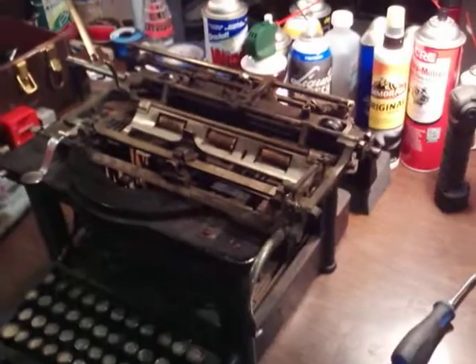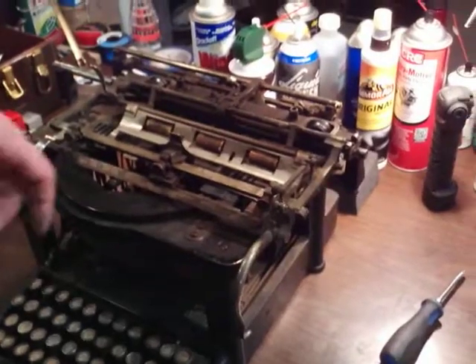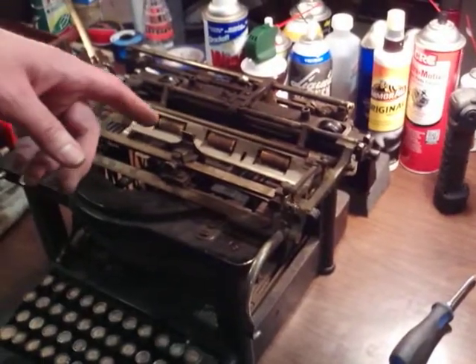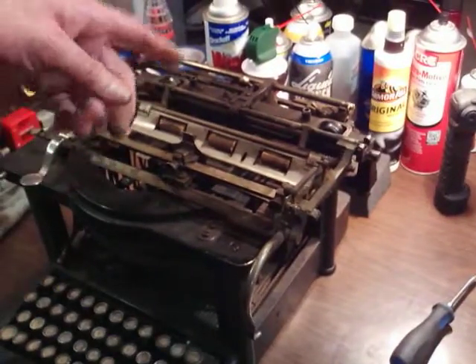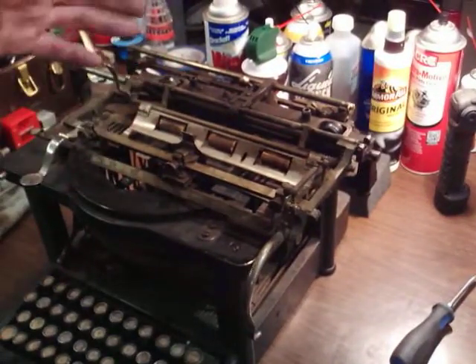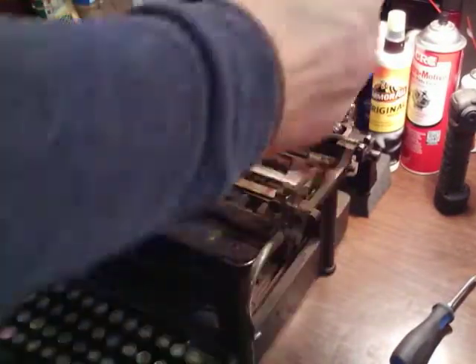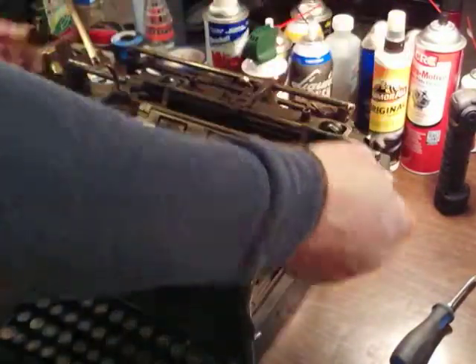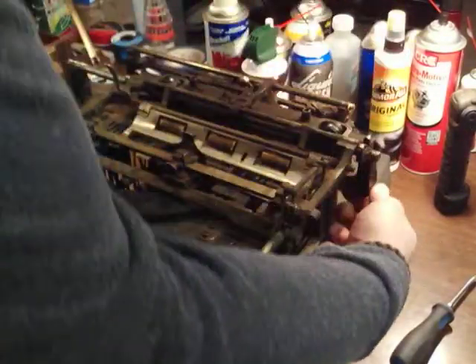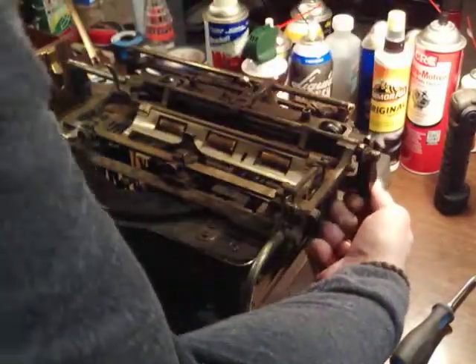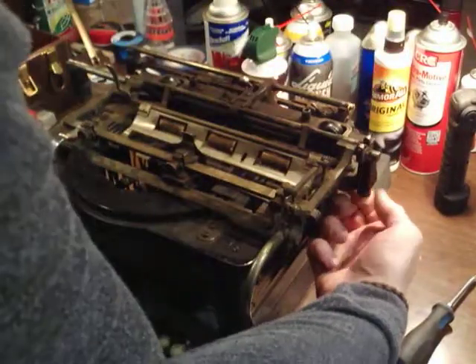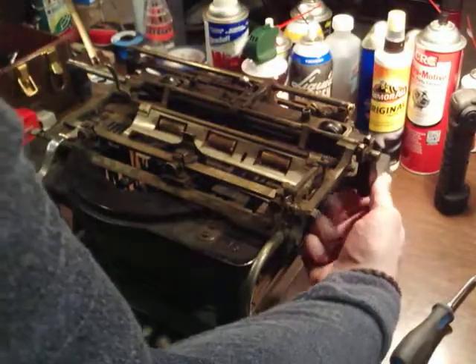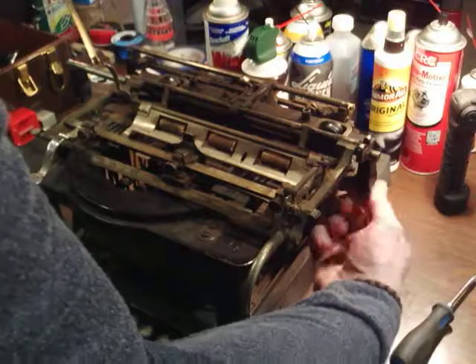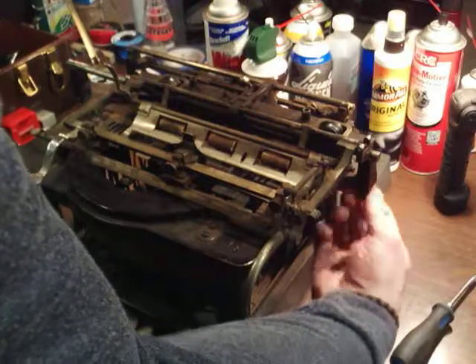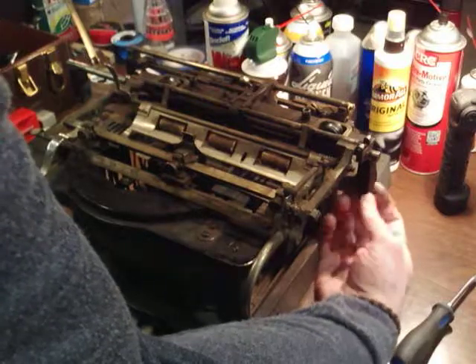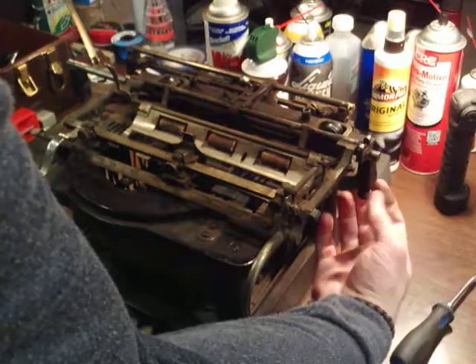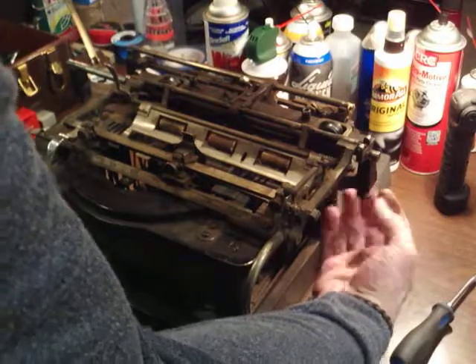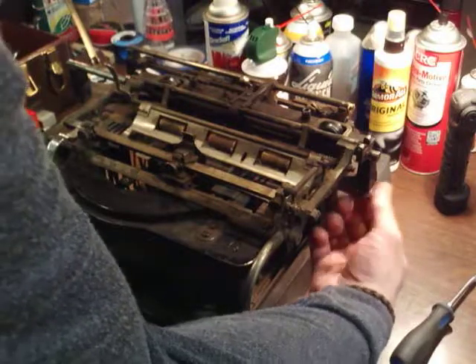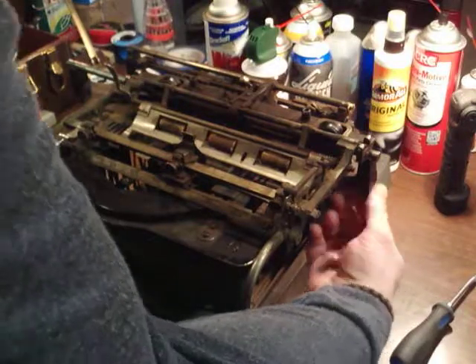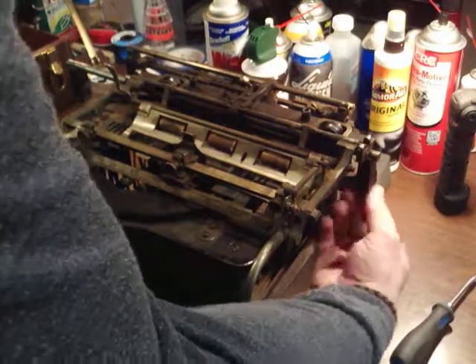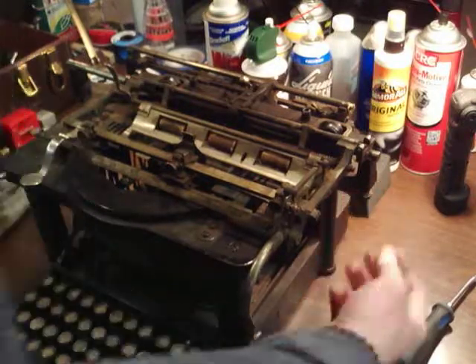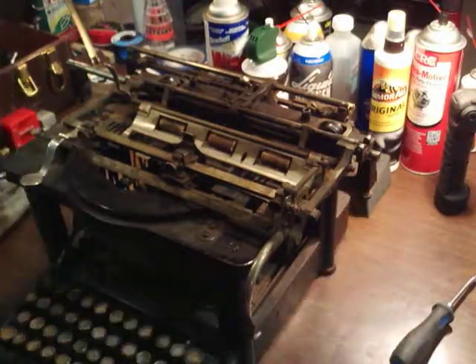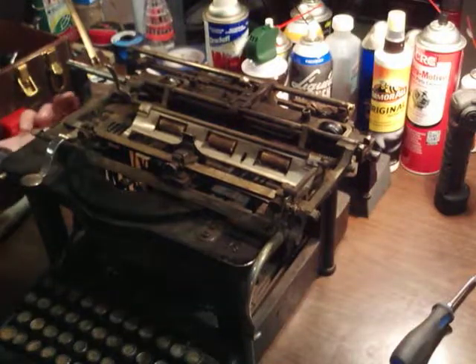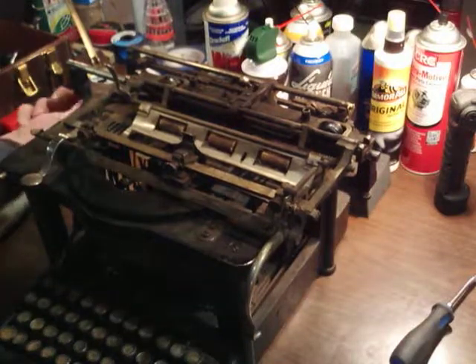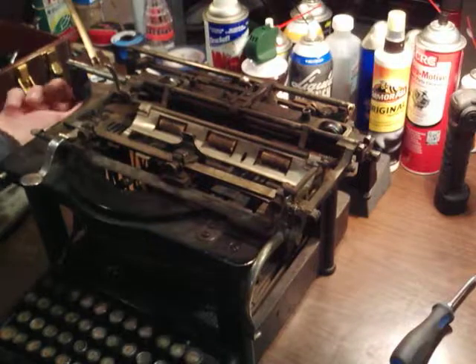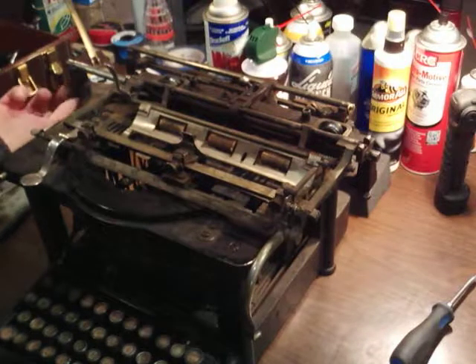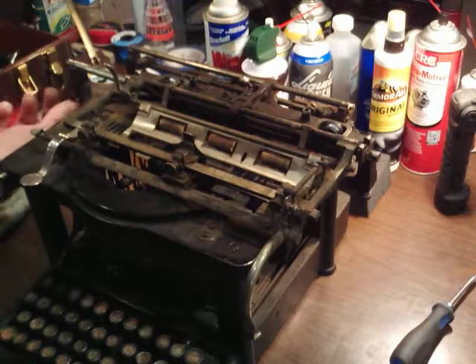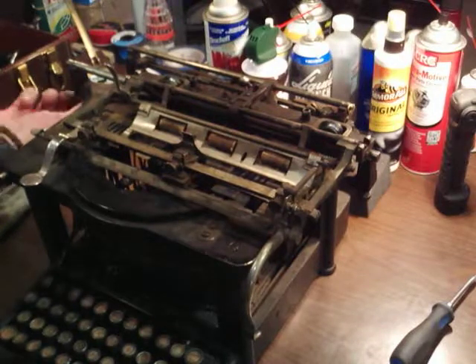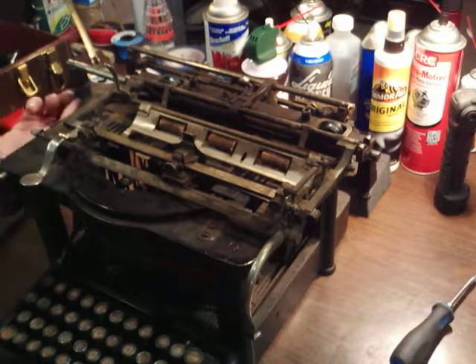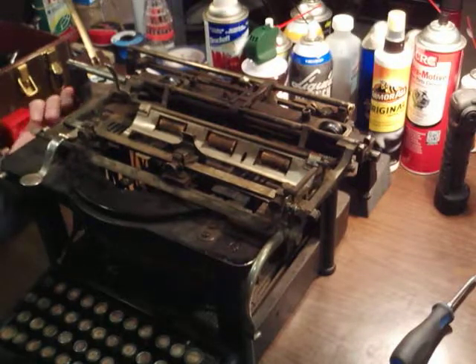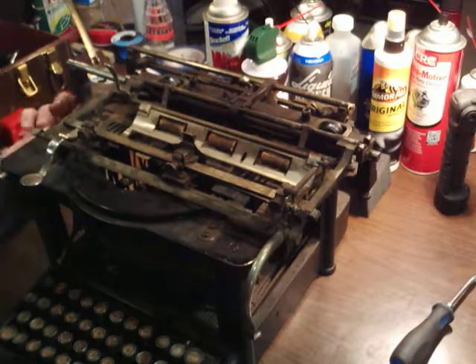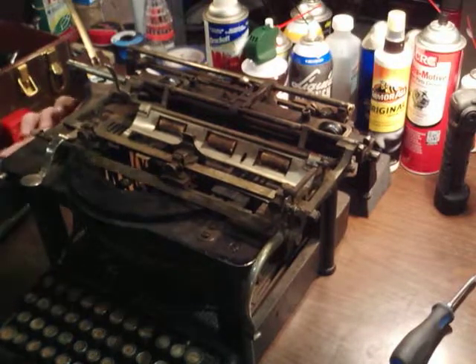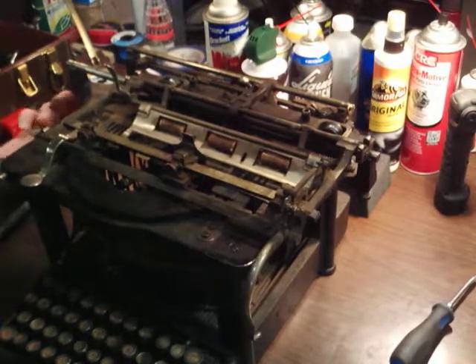To get this carriage out, you've got to loosen a nut underneath each side back here — one here and one over on the other side, just like it. So the left is loose.